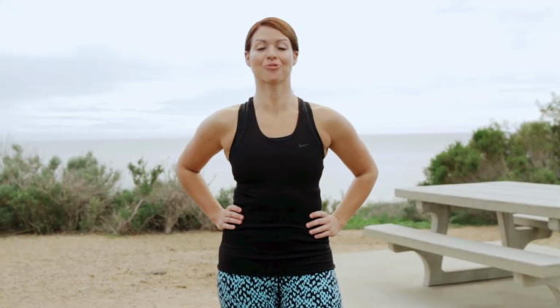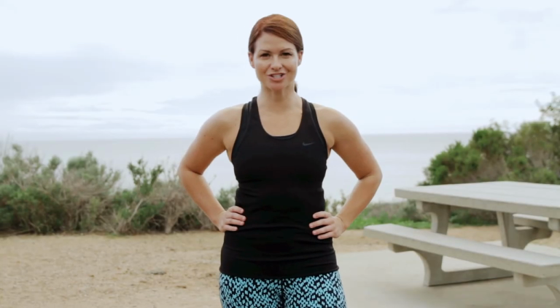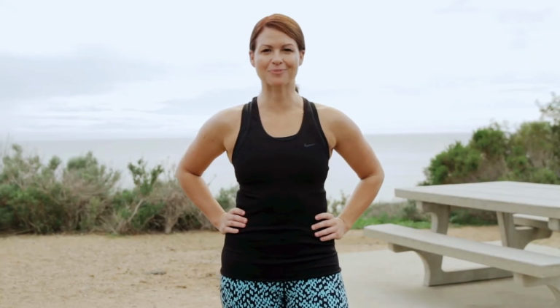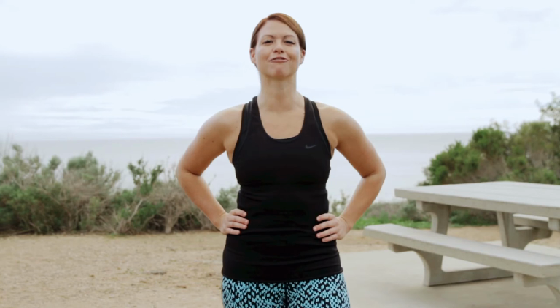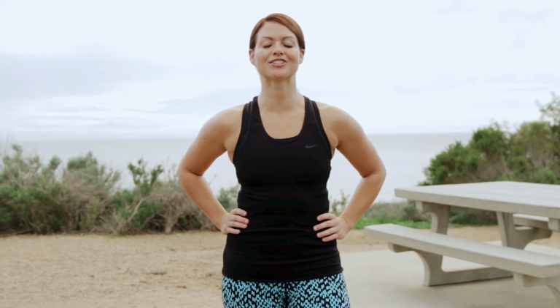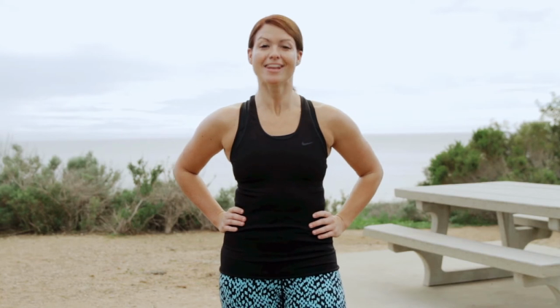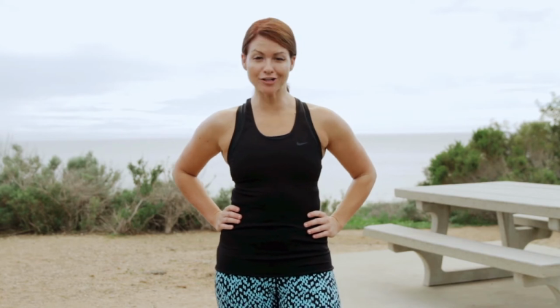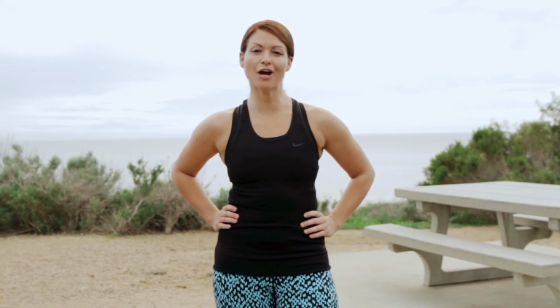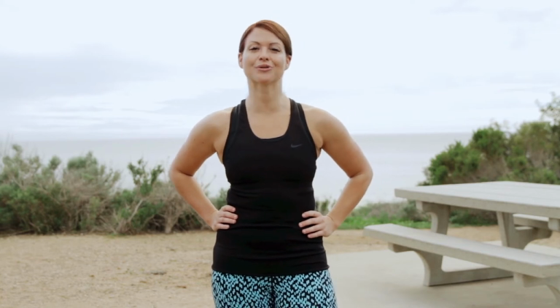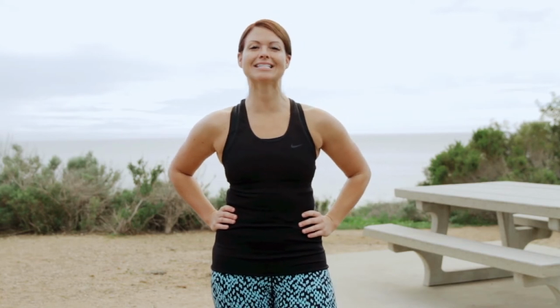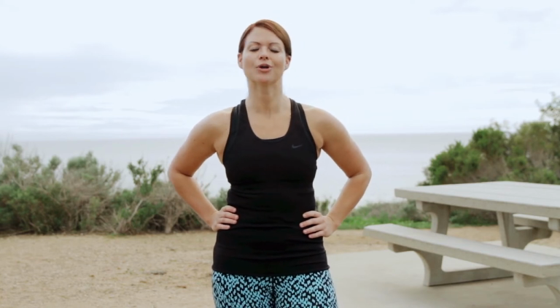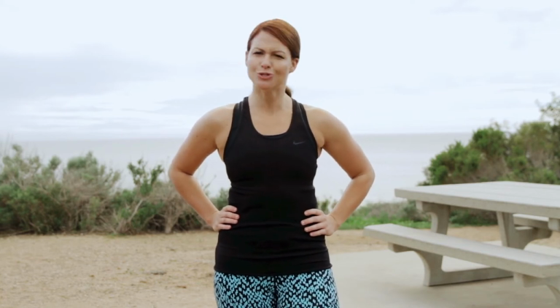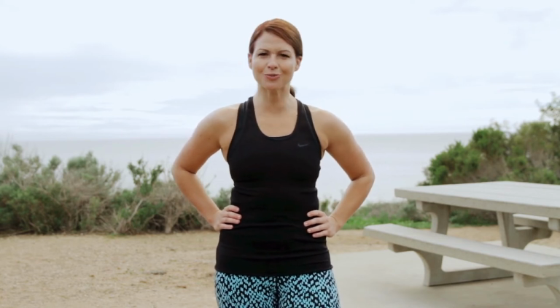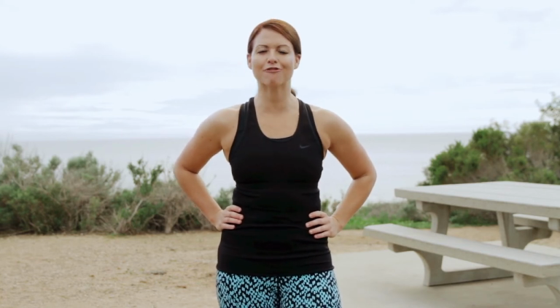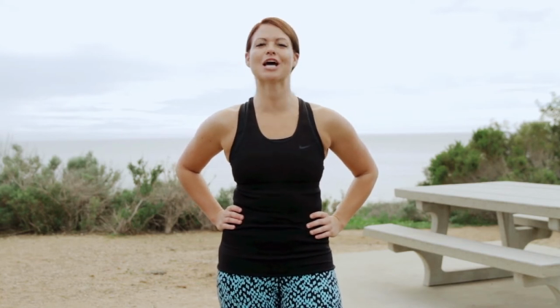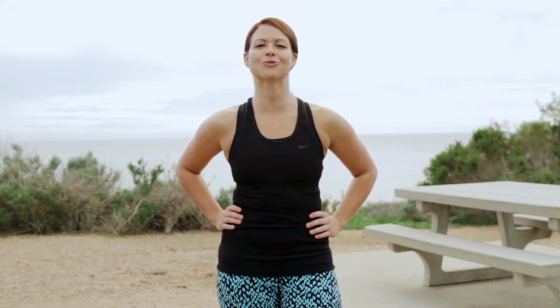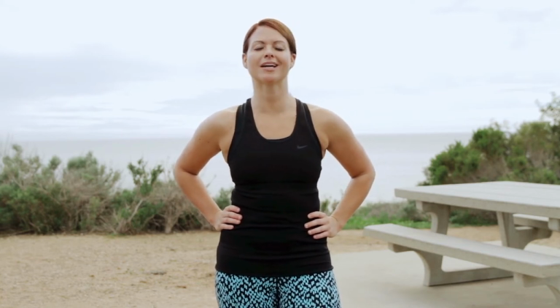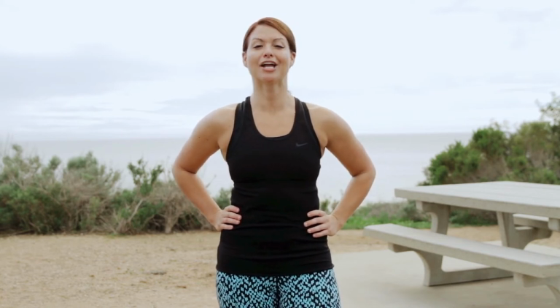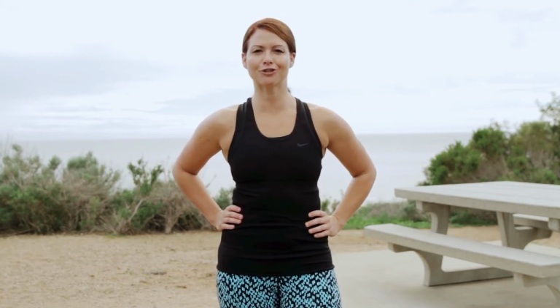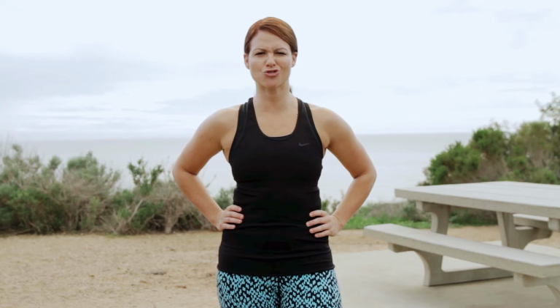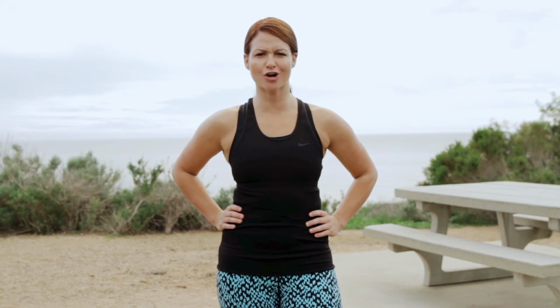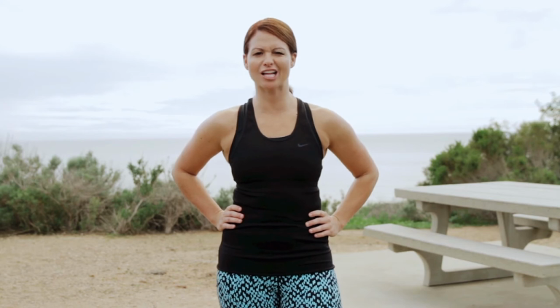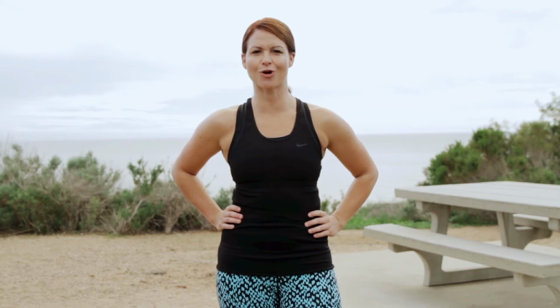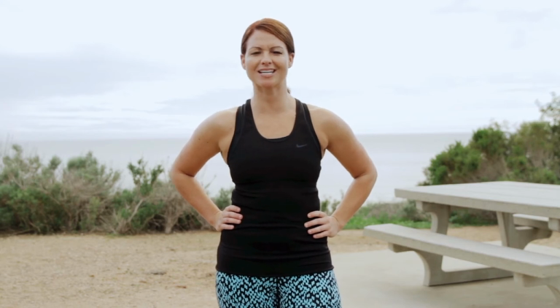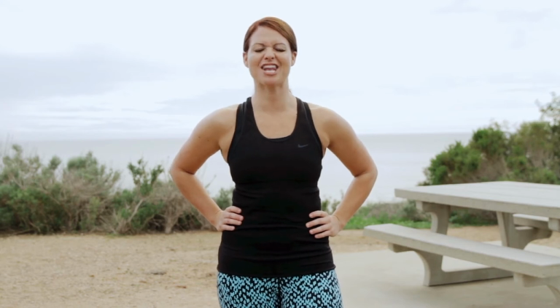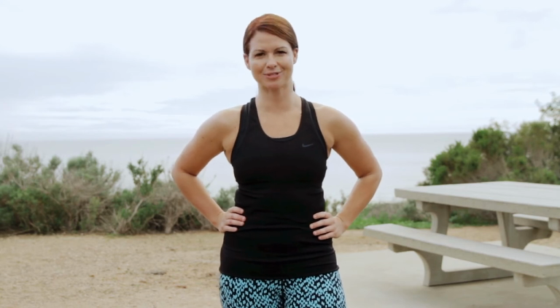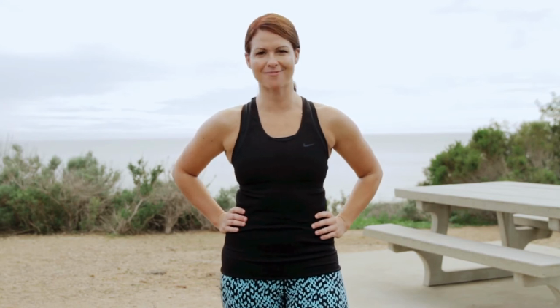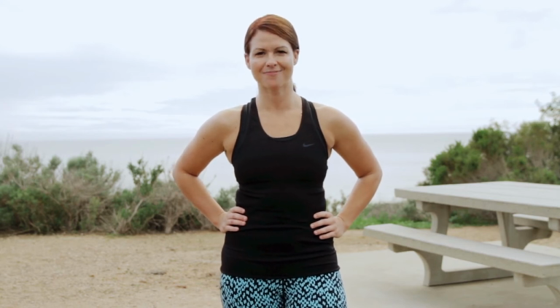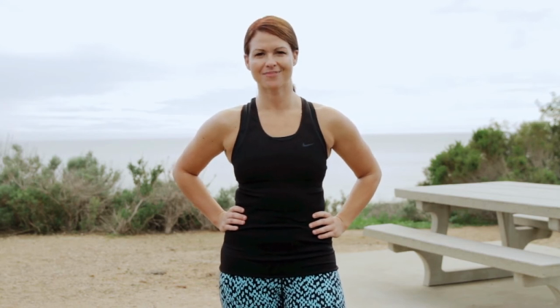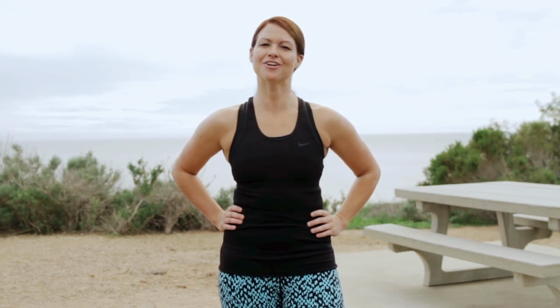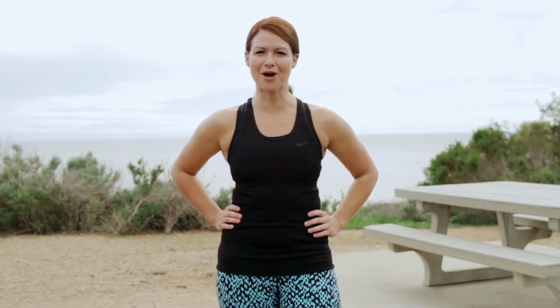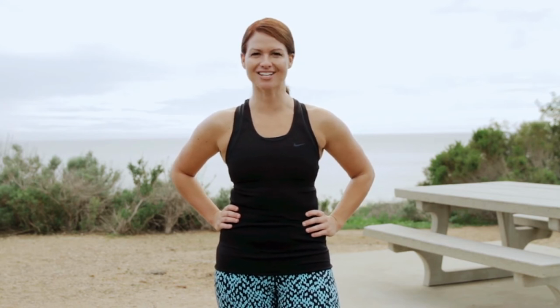Great job, Self readers. Now that you've got the routine down, do this workout a few times a week and you'll feel stronger and sculpted in no time. See you on the park bench.